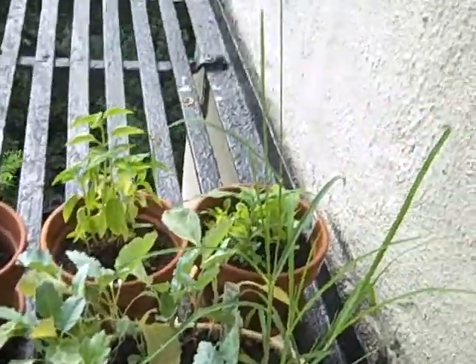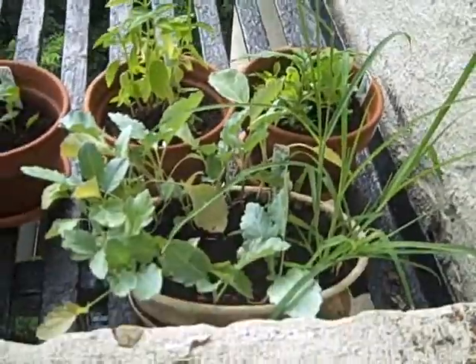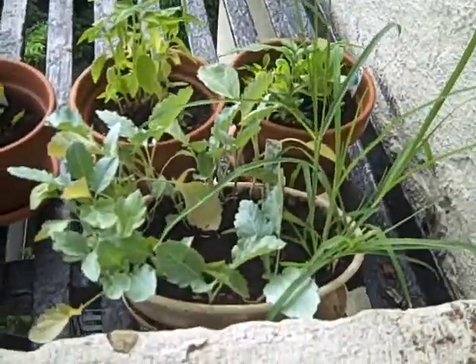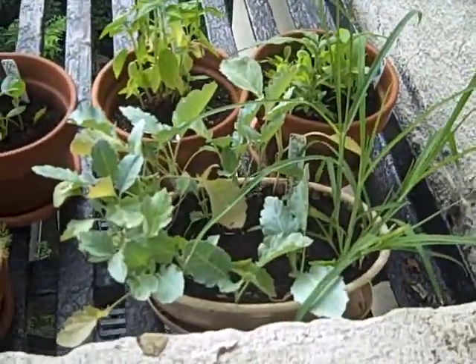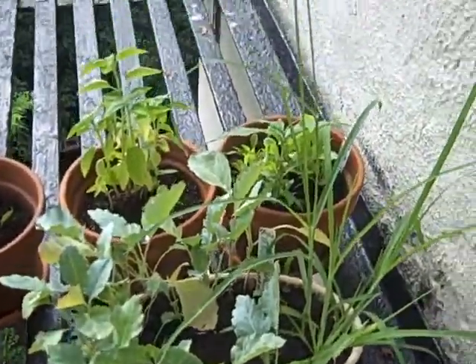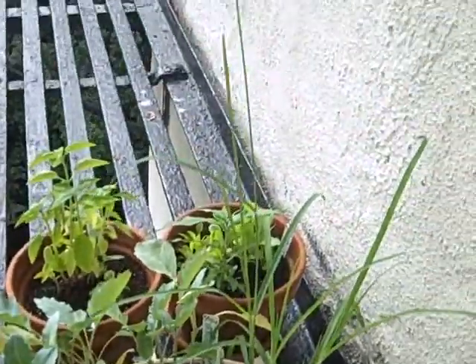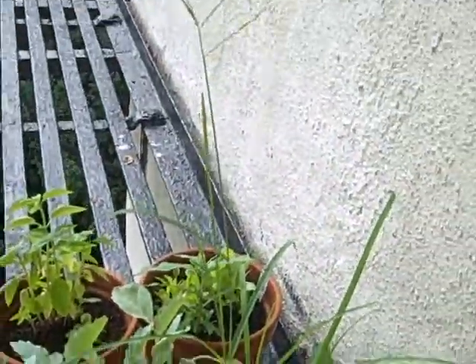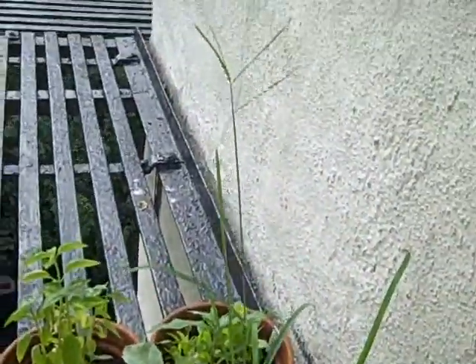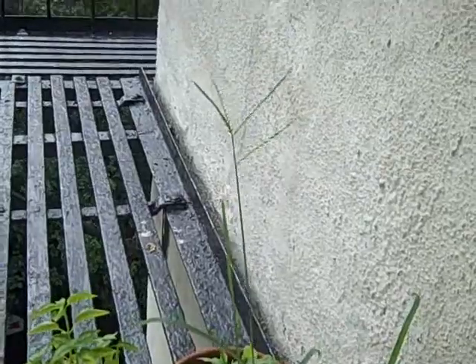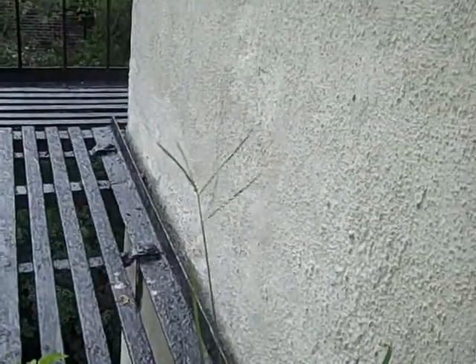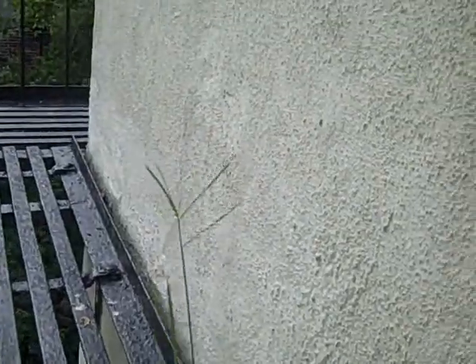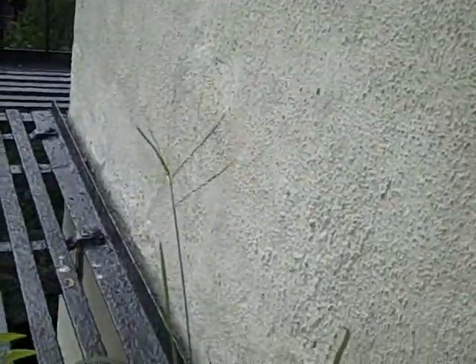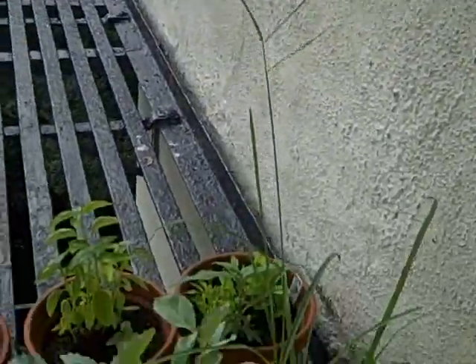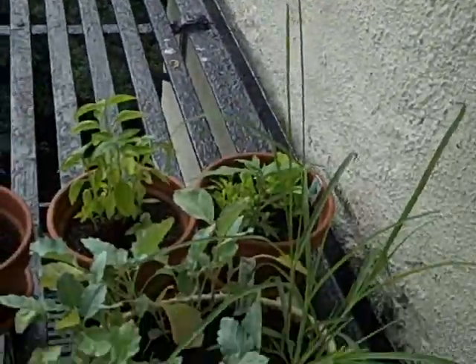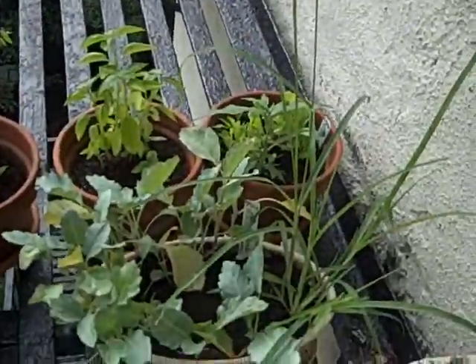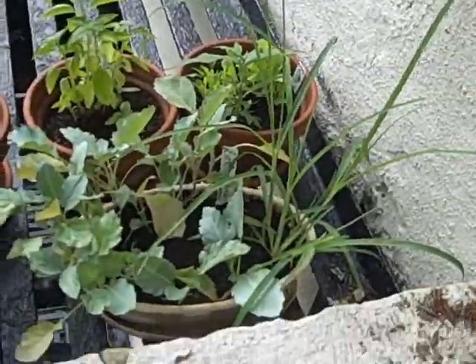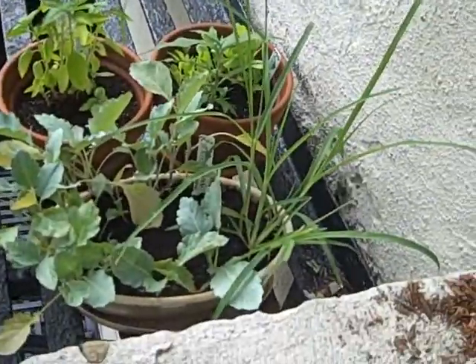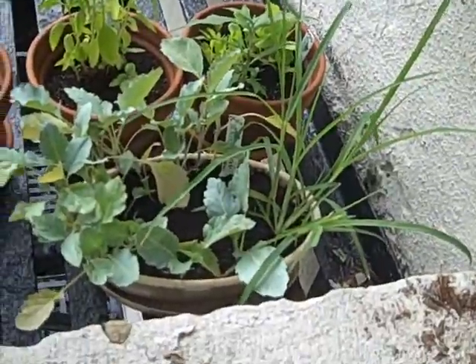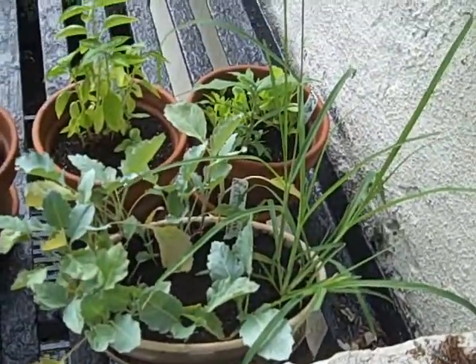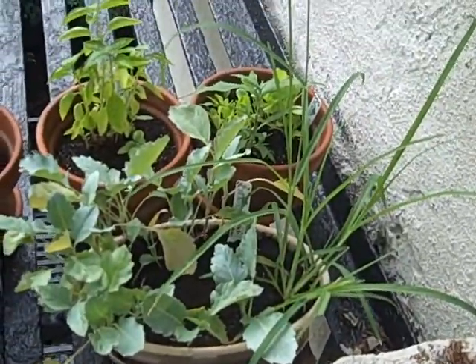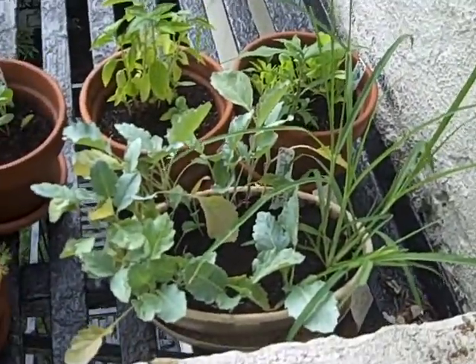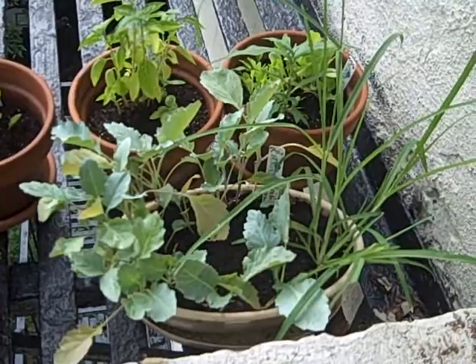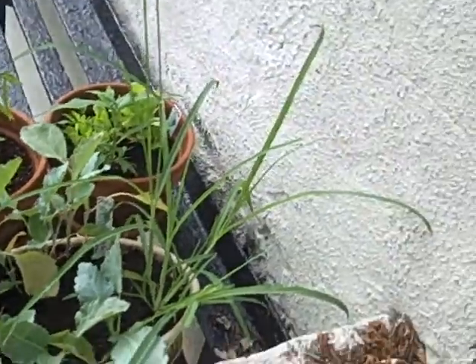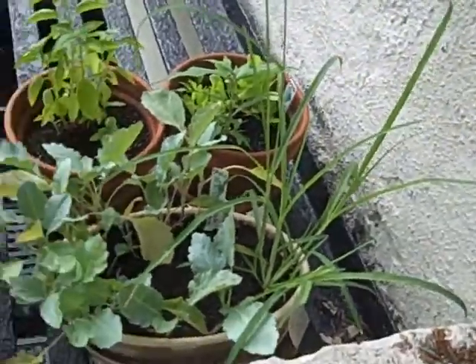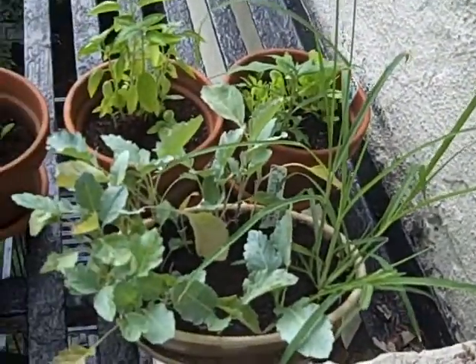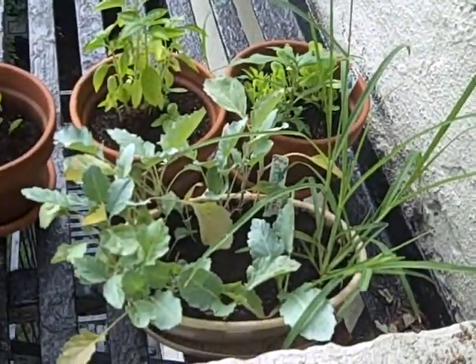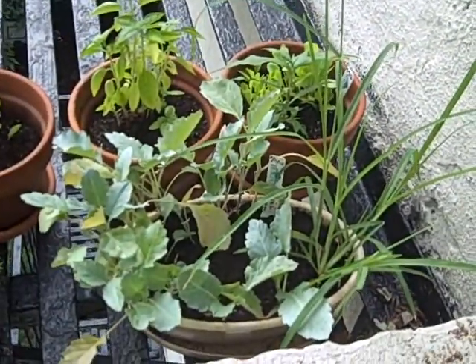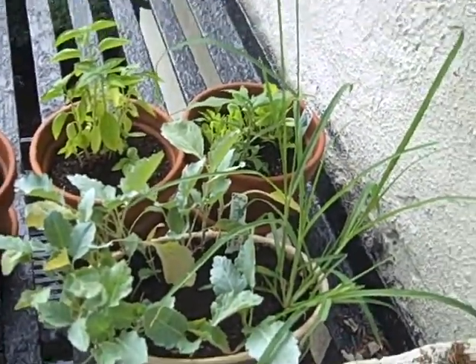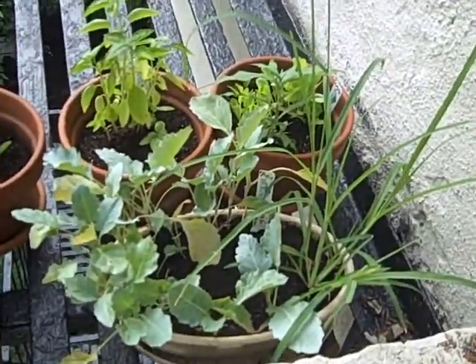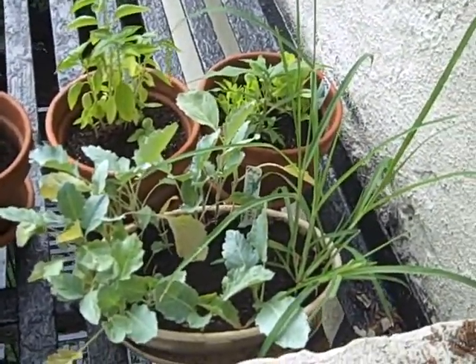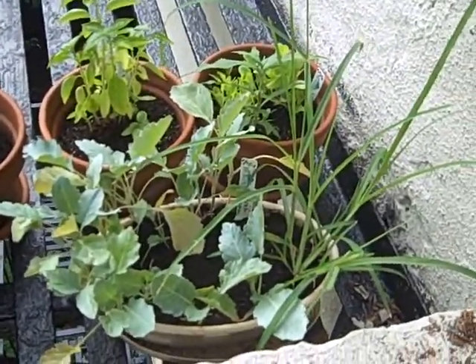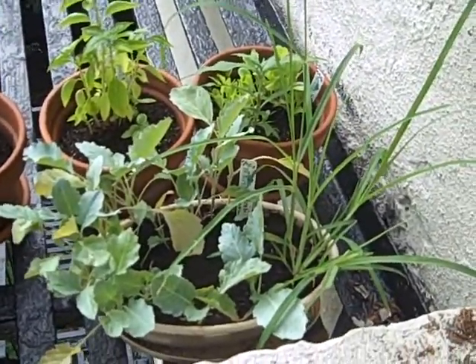This is the onions. Look how tall it's getting. I'm going to have to get a larger pot for this one. It's really nice. It smells so good.